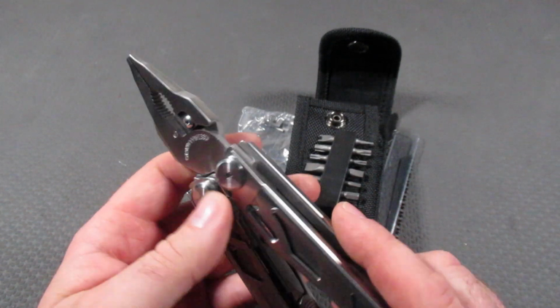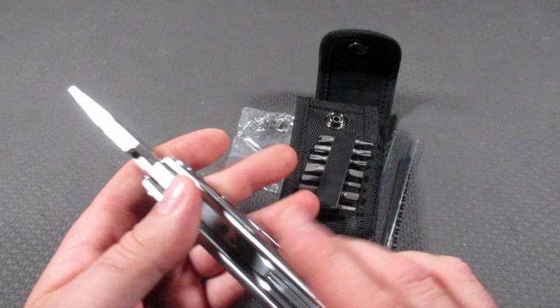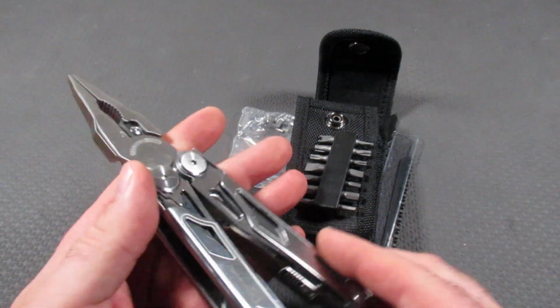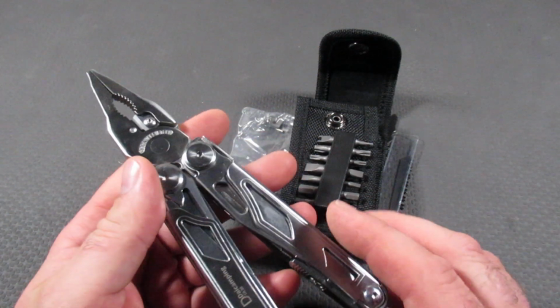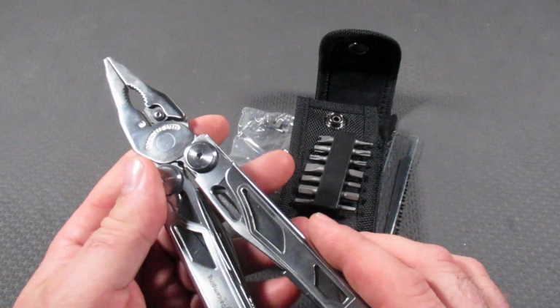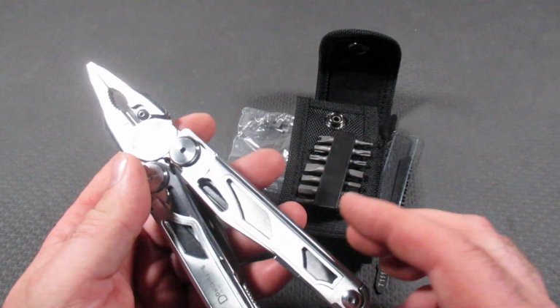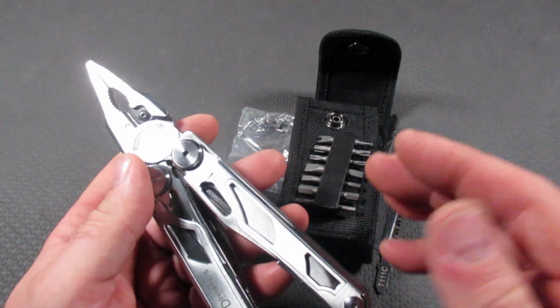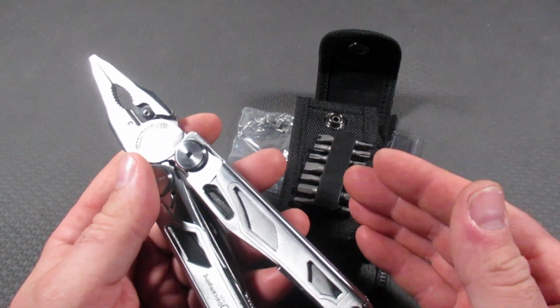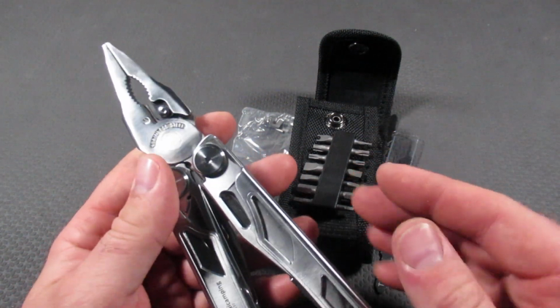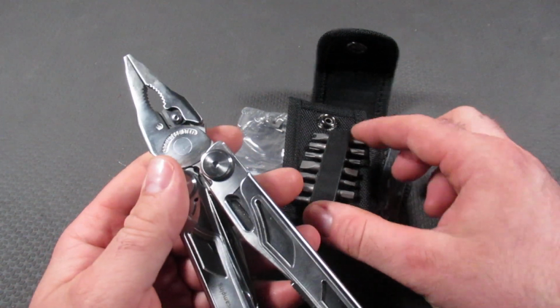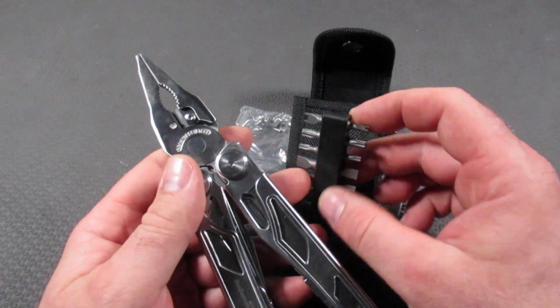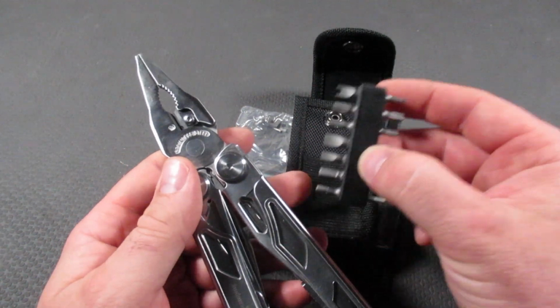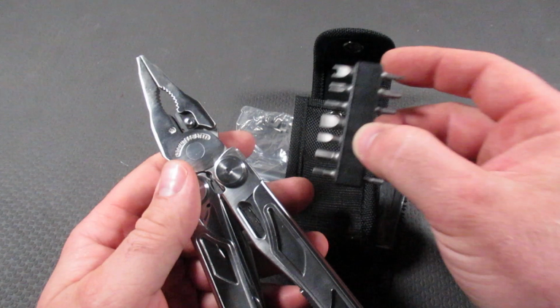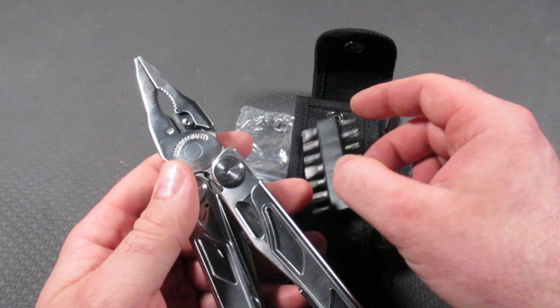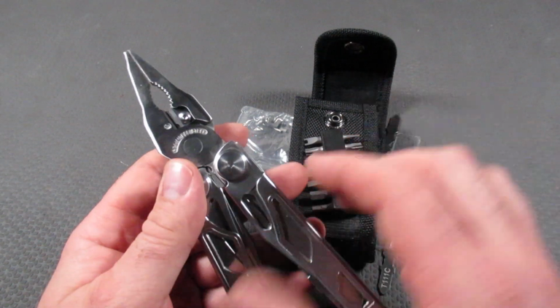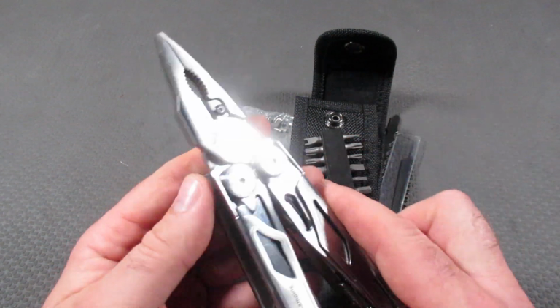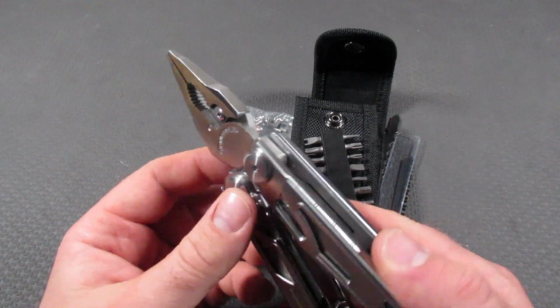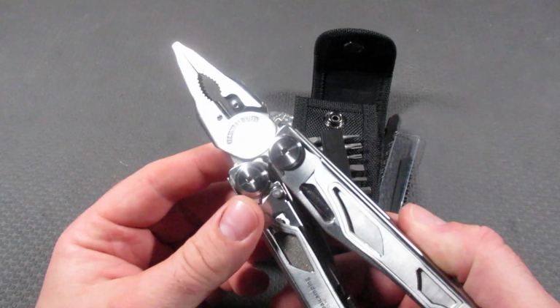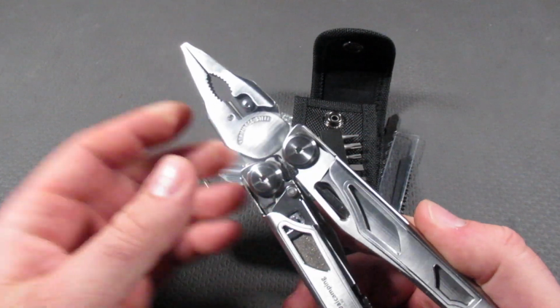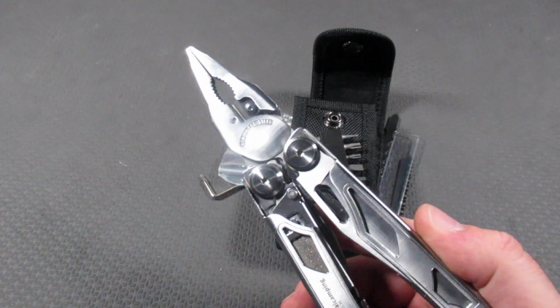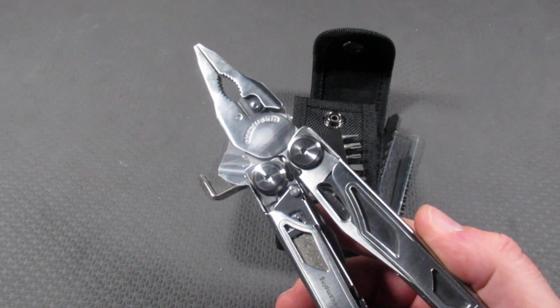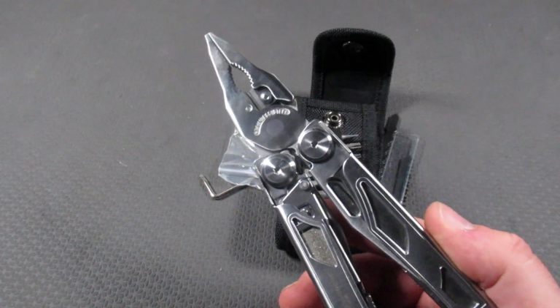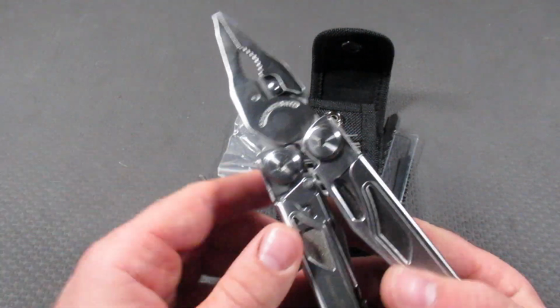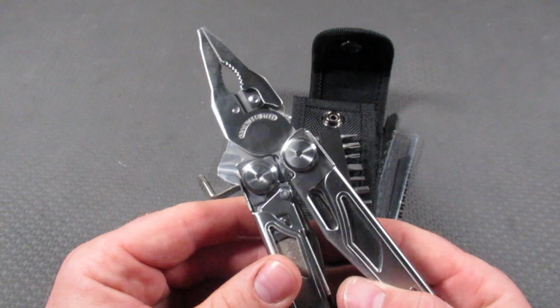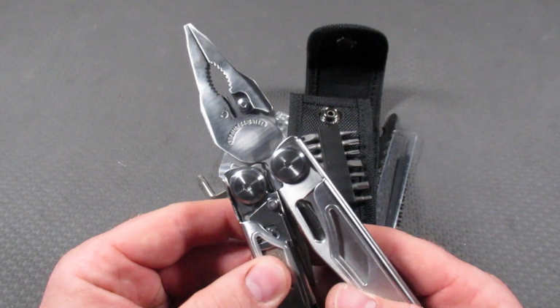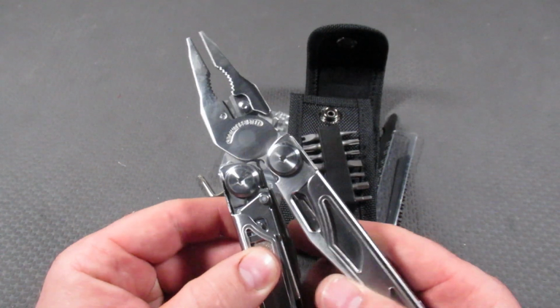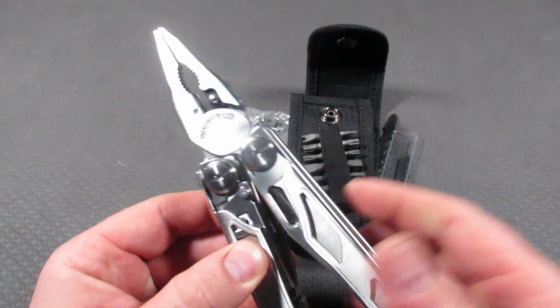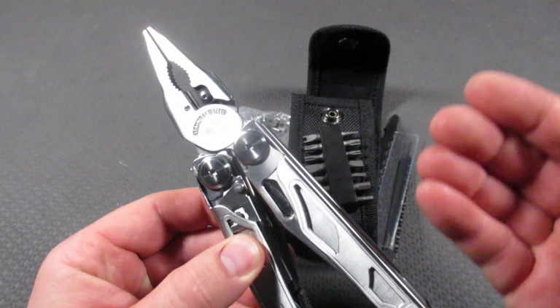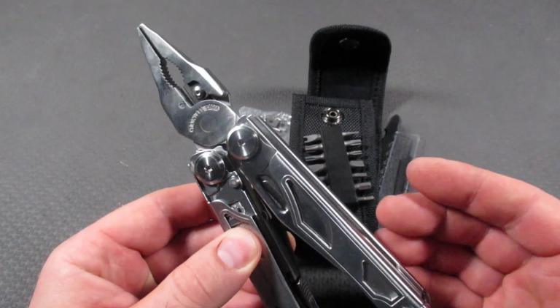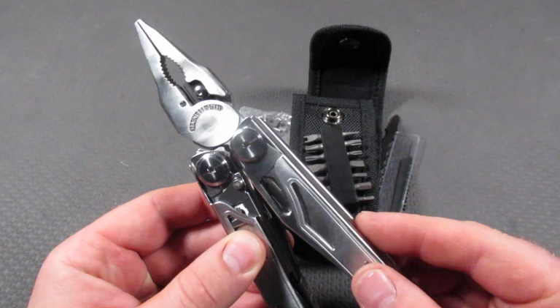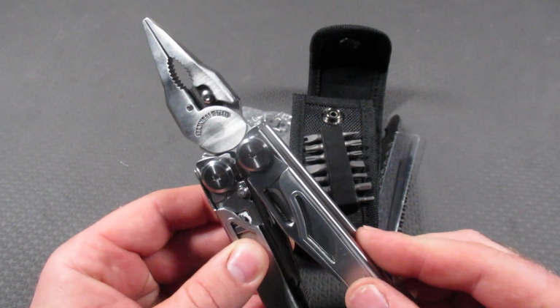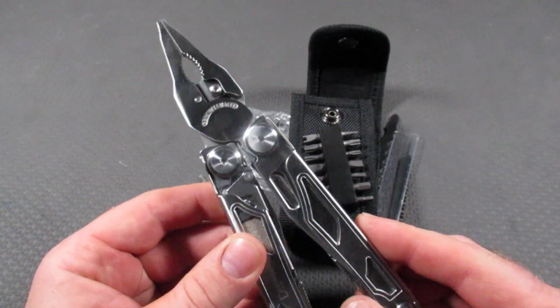Overall, they have done an excellent job. The scissors hold up good. You have additional bits right out of the gate compared to the Leatherman Surge. So there are a lot of positive things if you can ignore that it is definitely a copy.